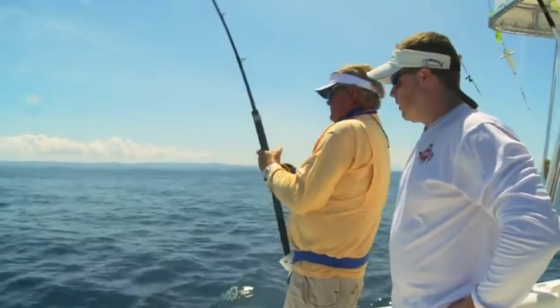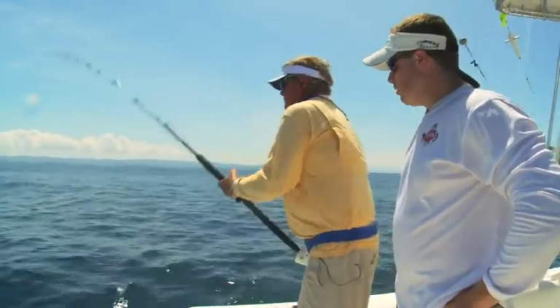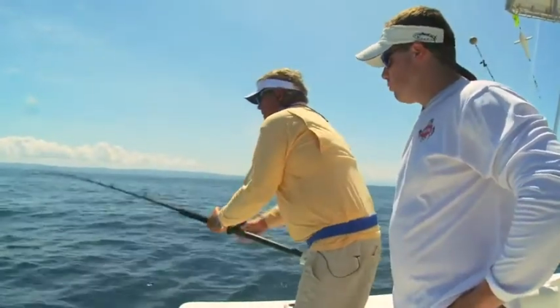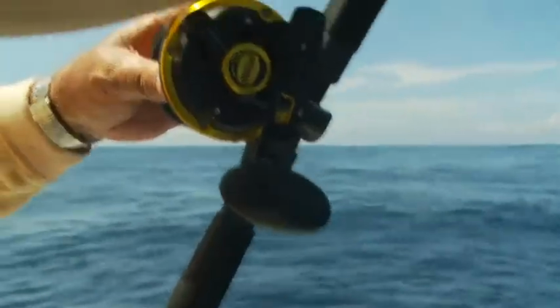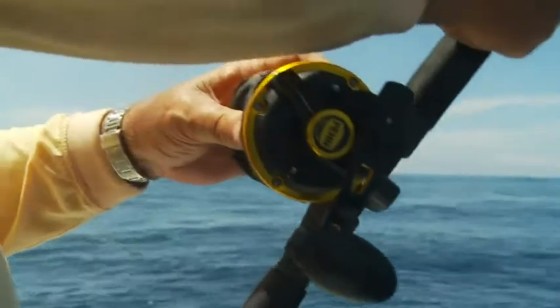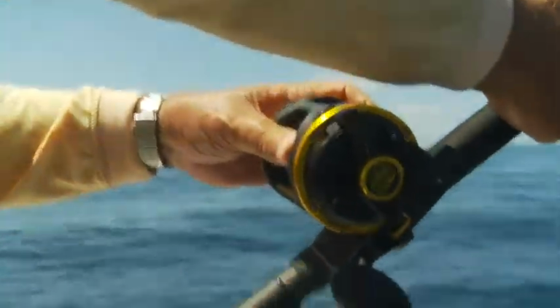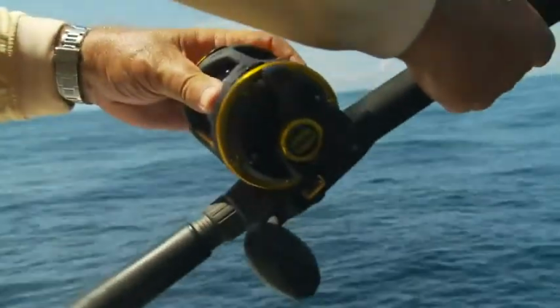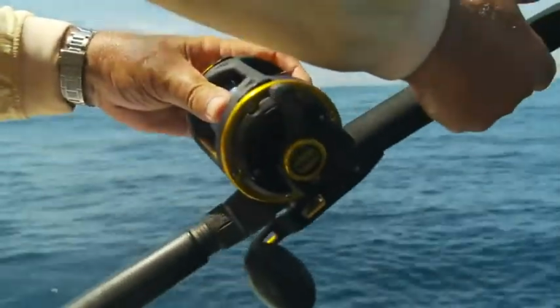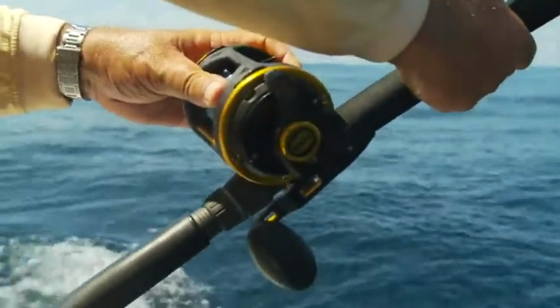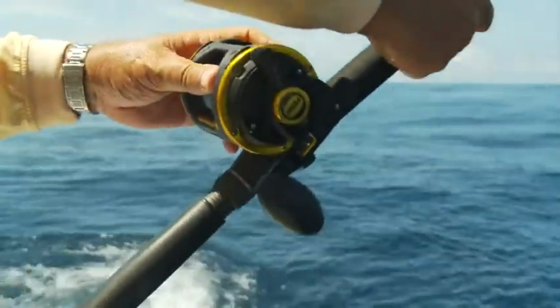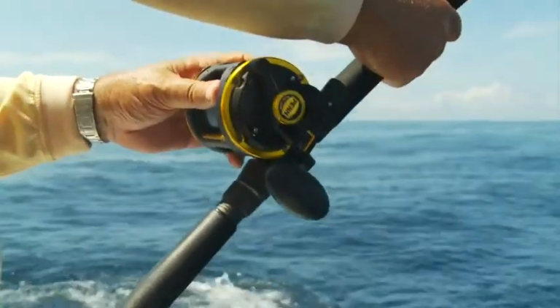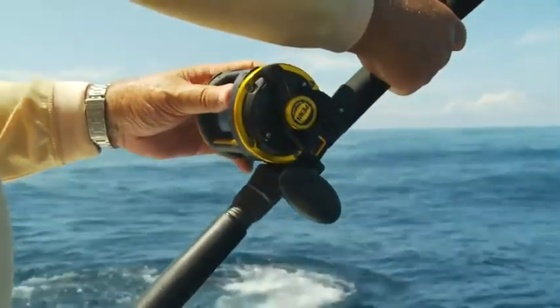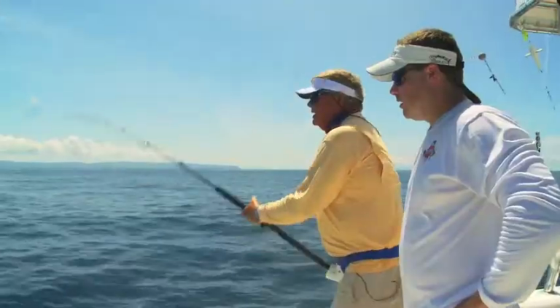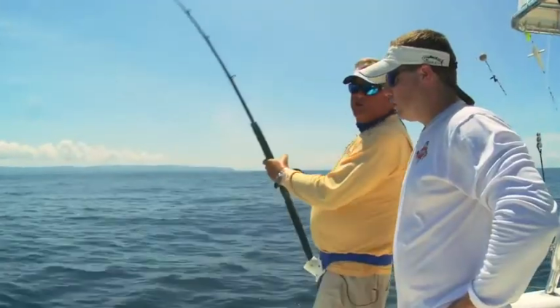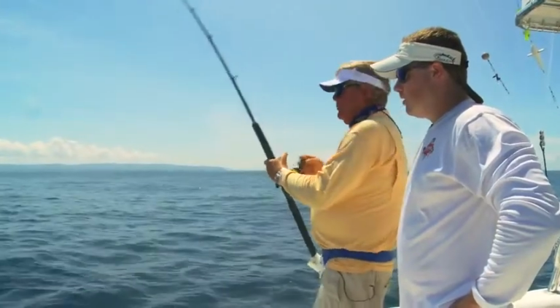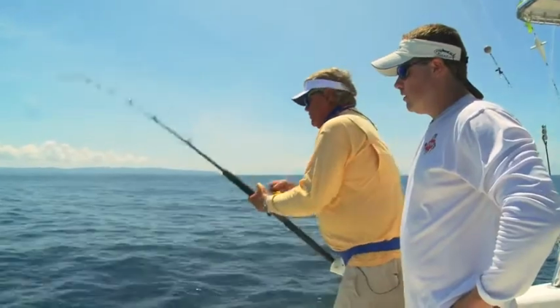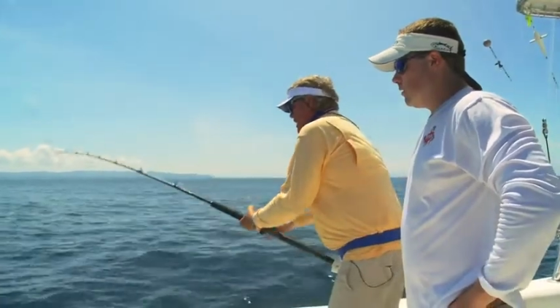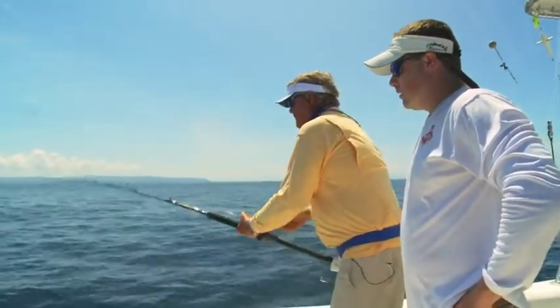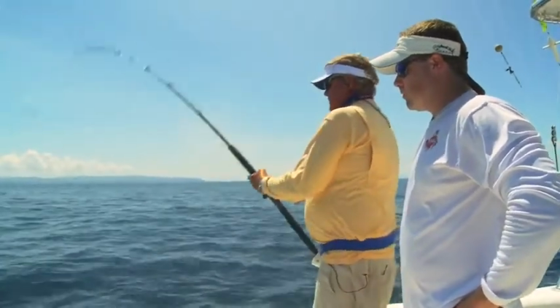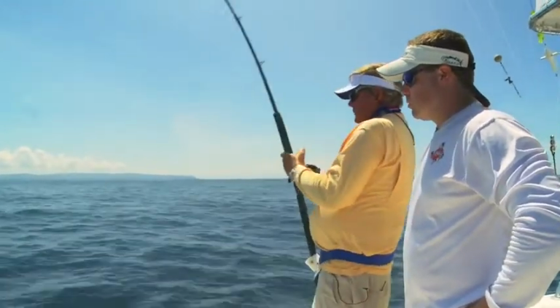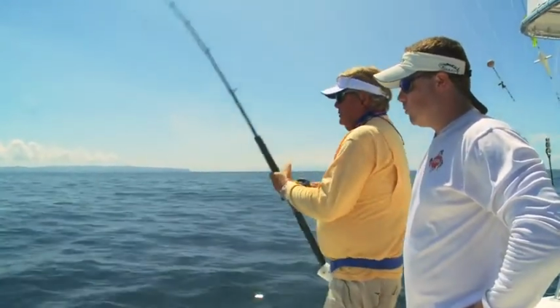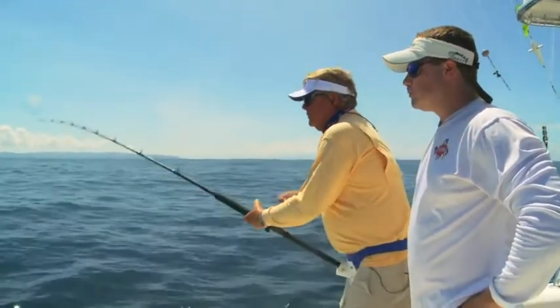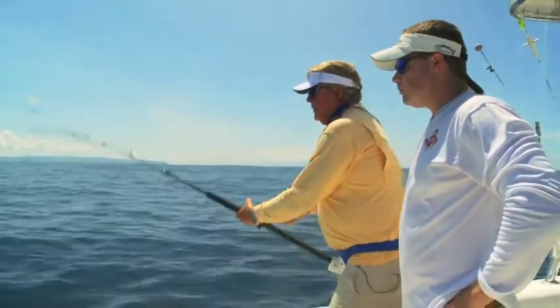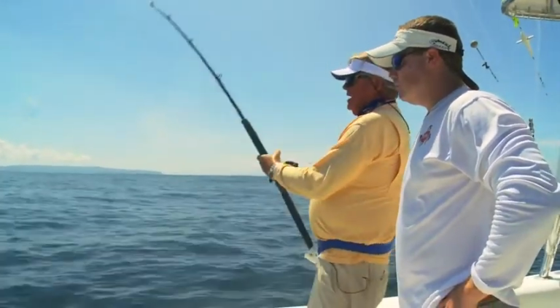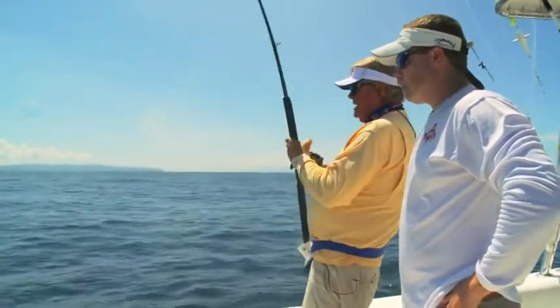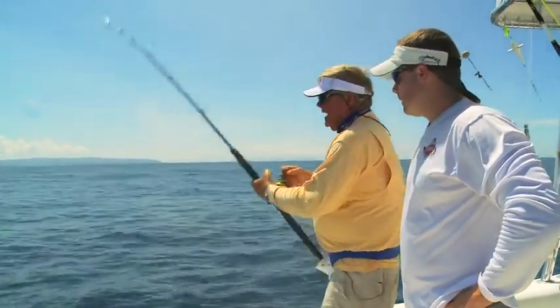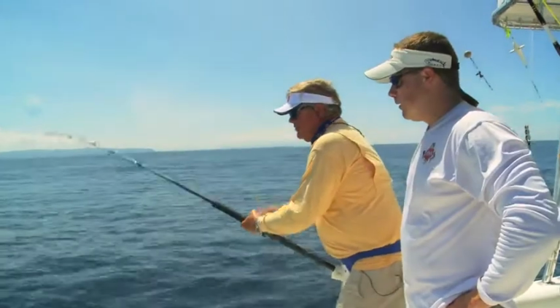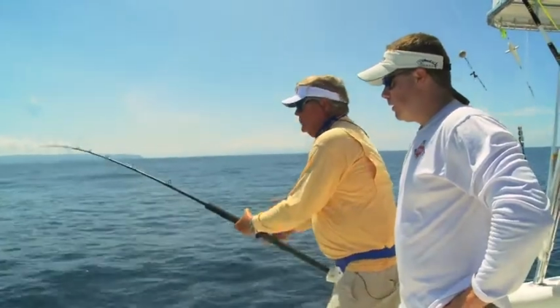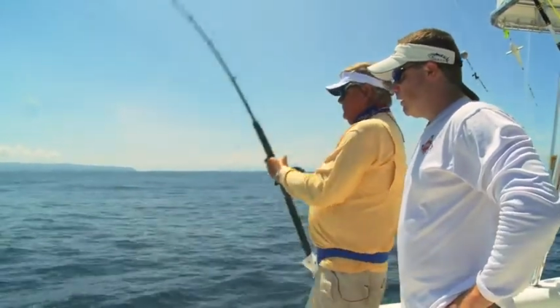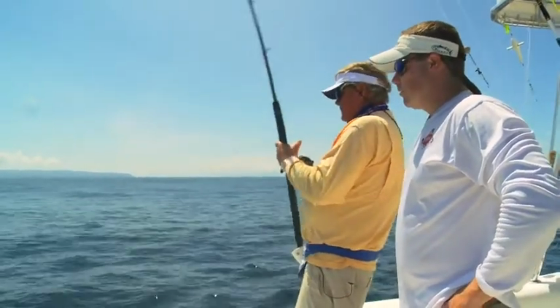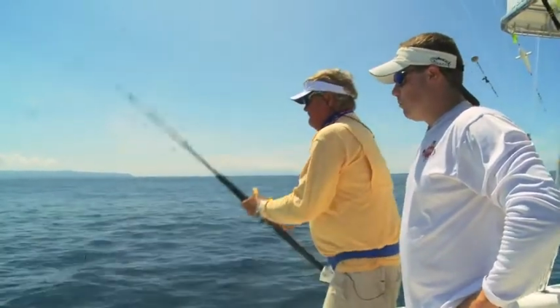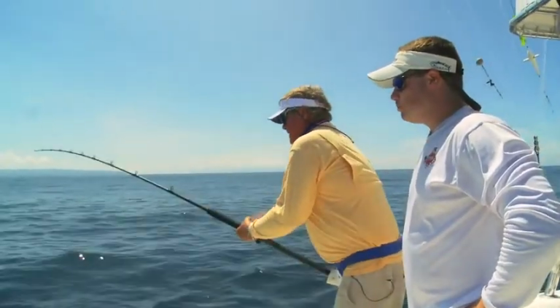Are you letting the drag do the work, or are you palming the spool? I'm sort of putting my thumb on the line. When he gets tired and I get him closer, I'll put a lot more pressure on the drag — try to finish him off. Move it a little past strike. When he's tired and they can't run anymore, you can do that. Creep it up on him.